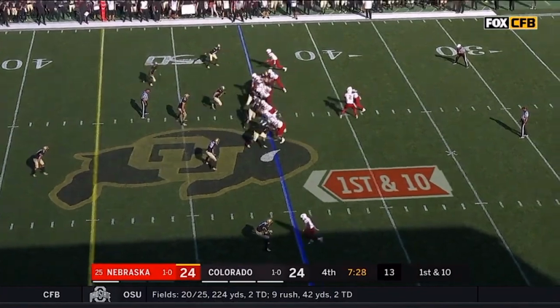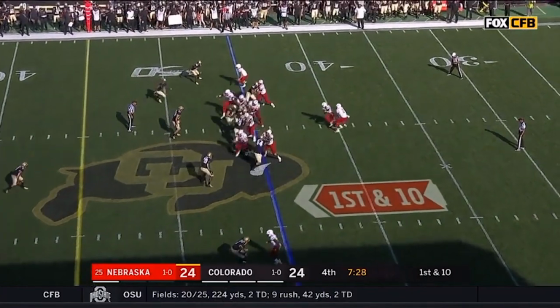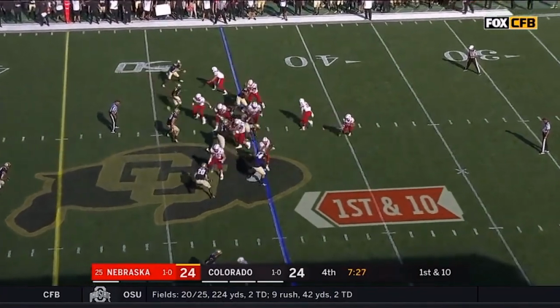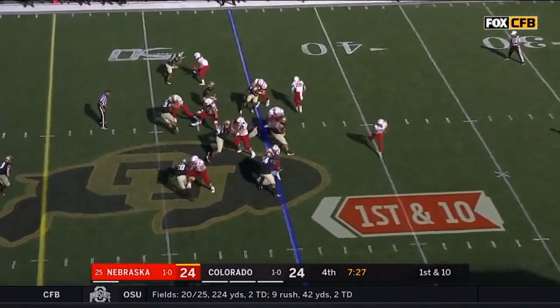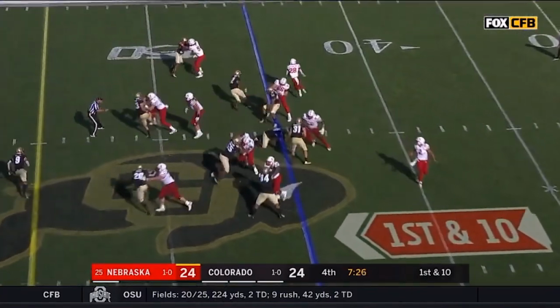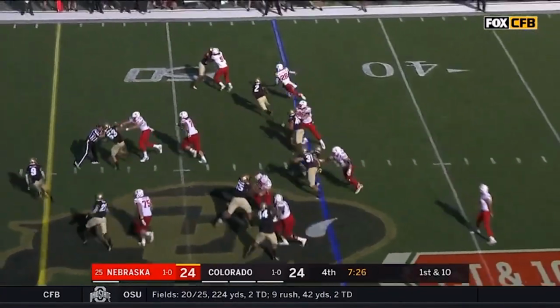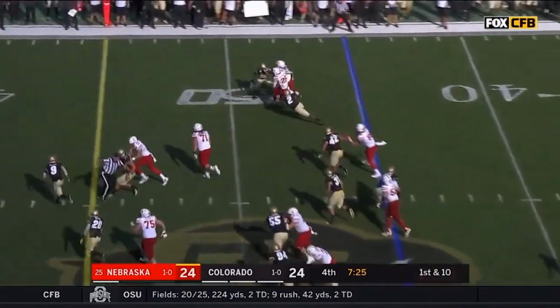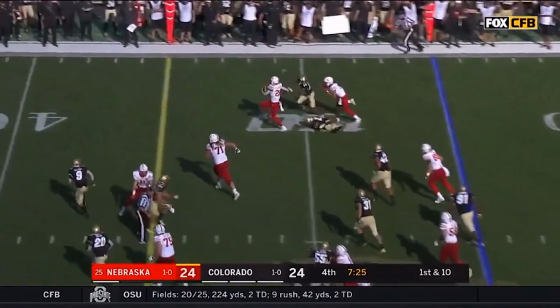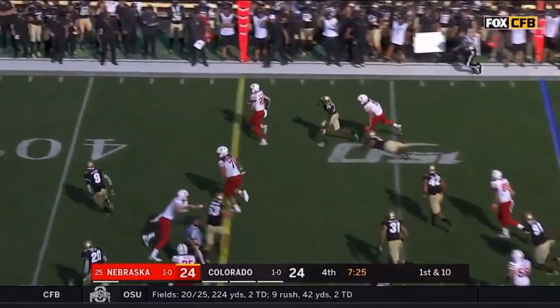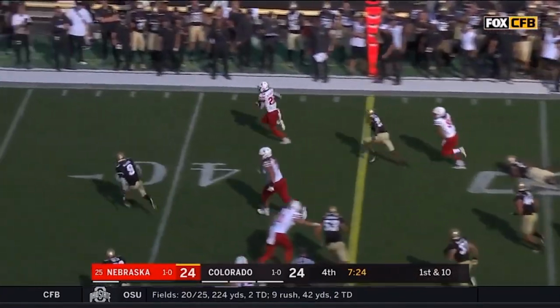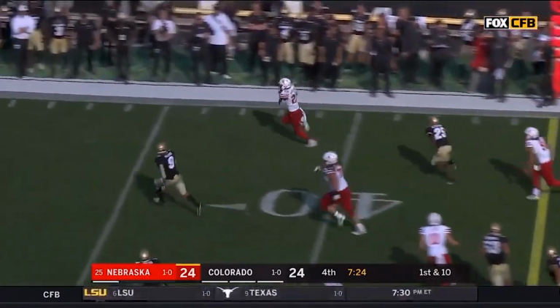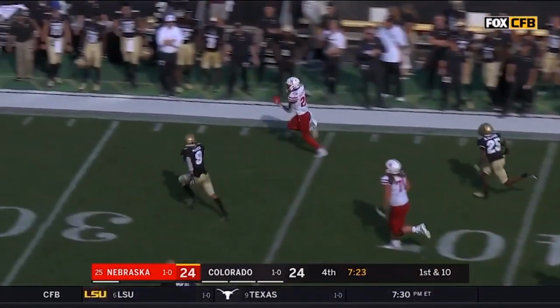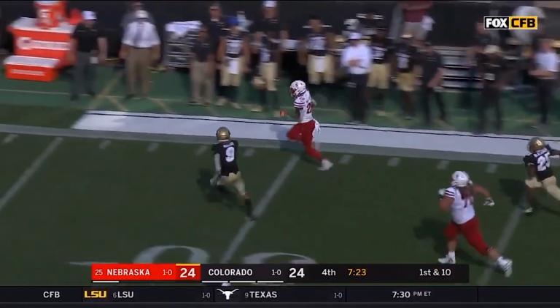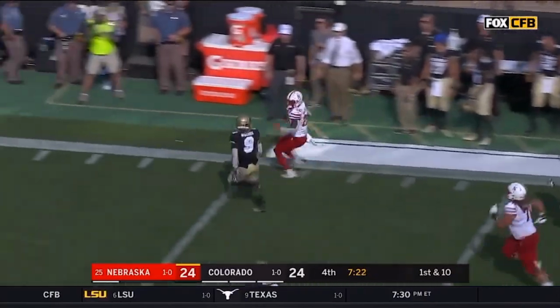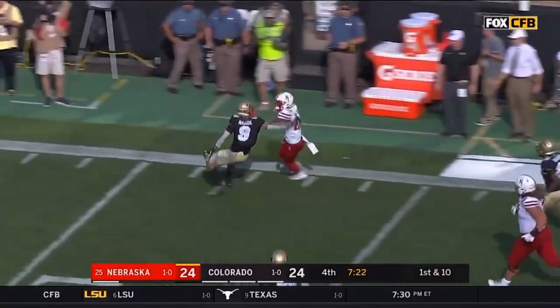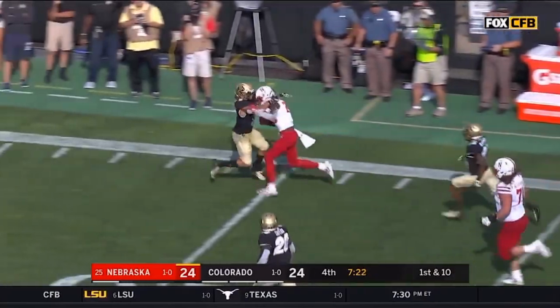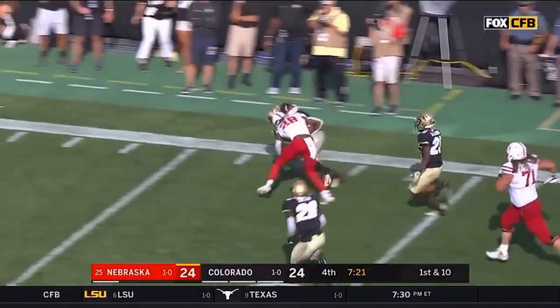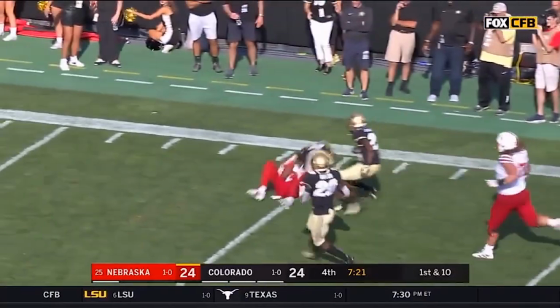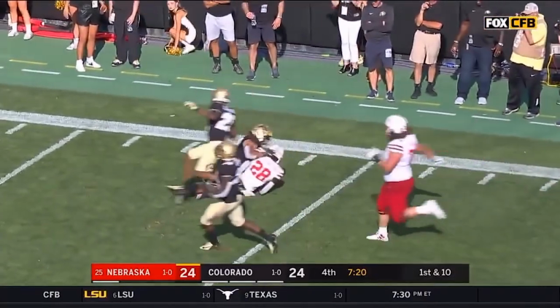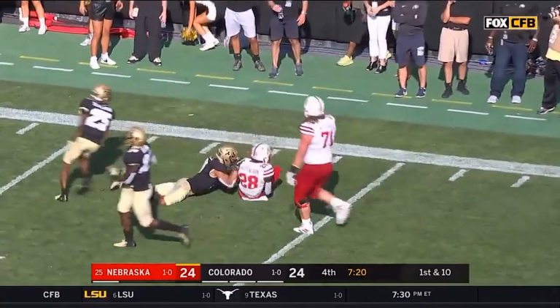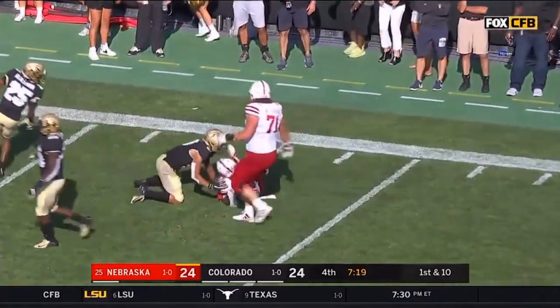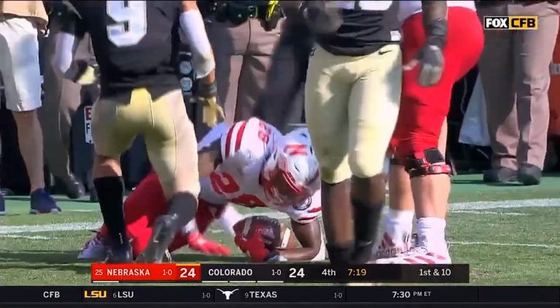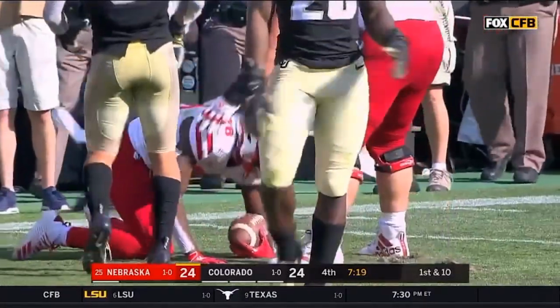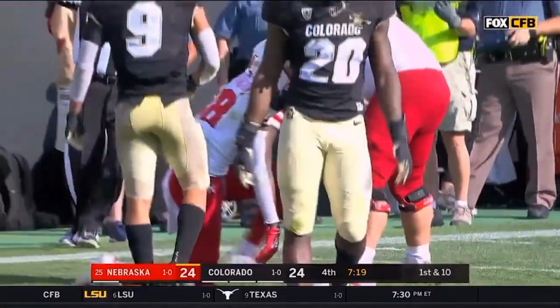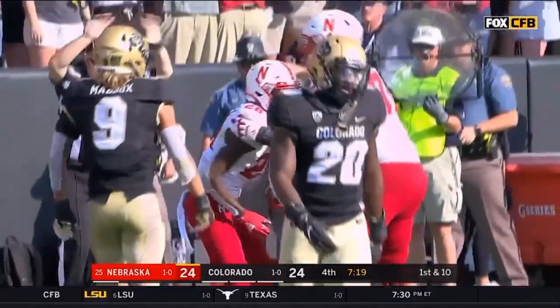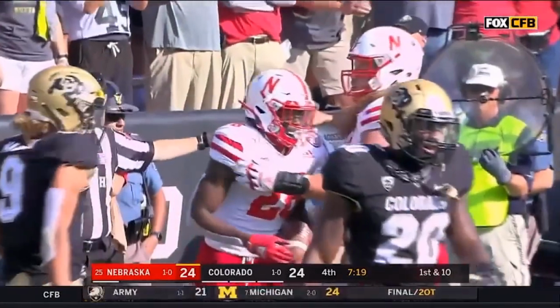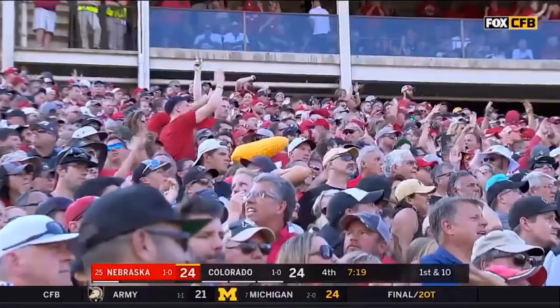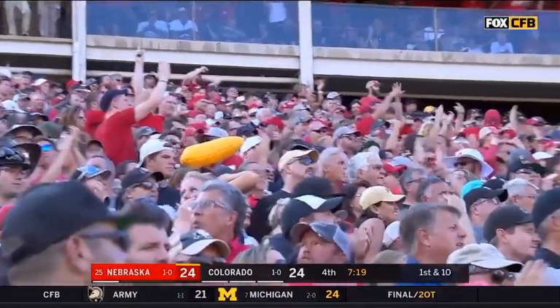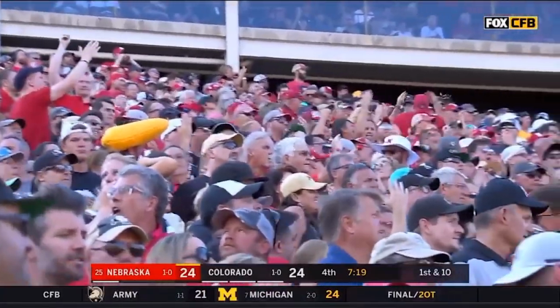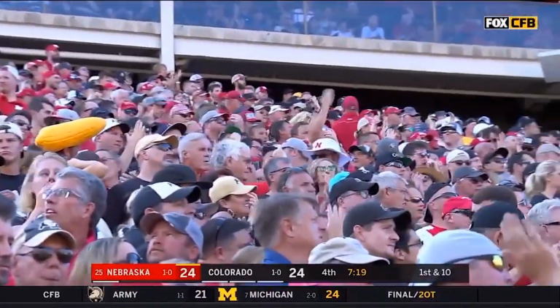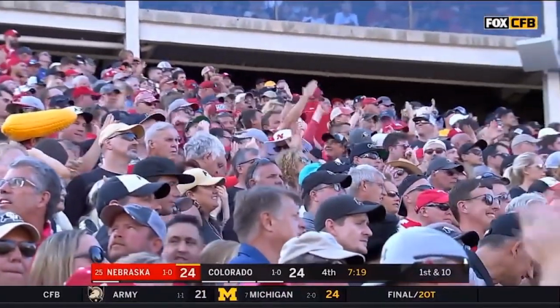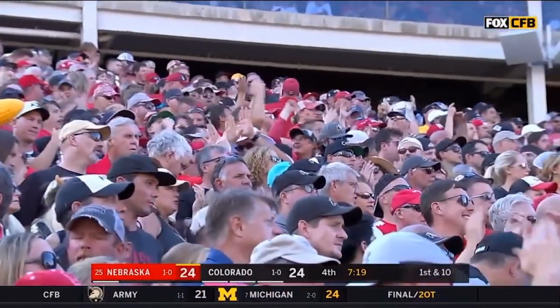From the 45, back to the ground — Washington, room off the right side, galloping his way into the secondary, making a cut, down to the 14. 31 yards for Maurice Washington, first and ten for Nebraska.